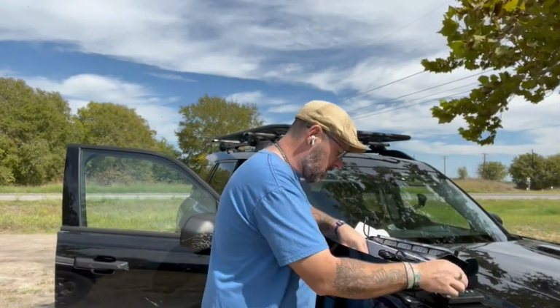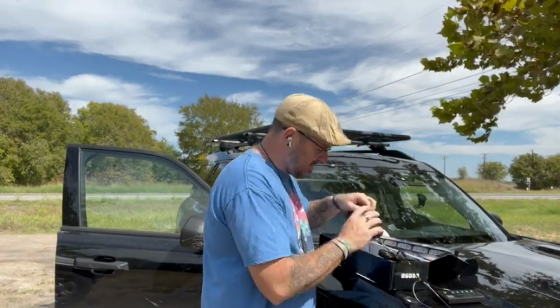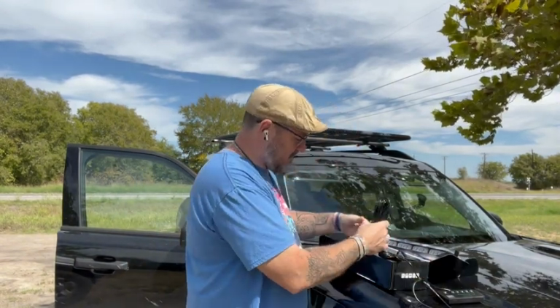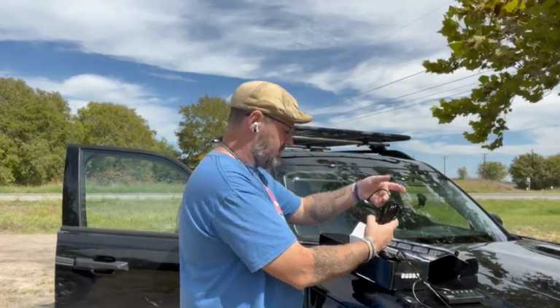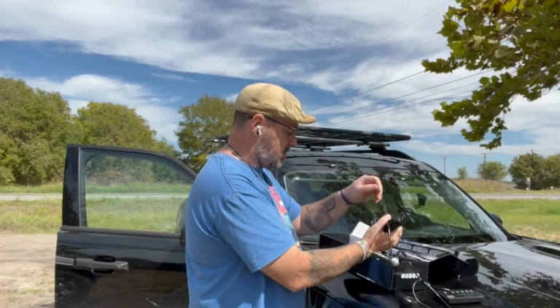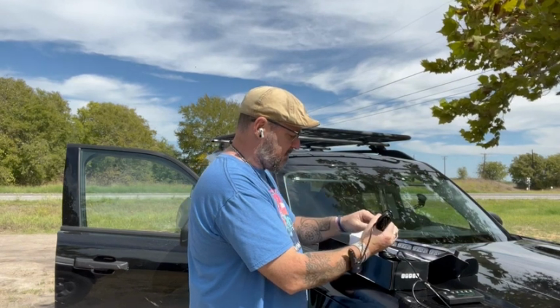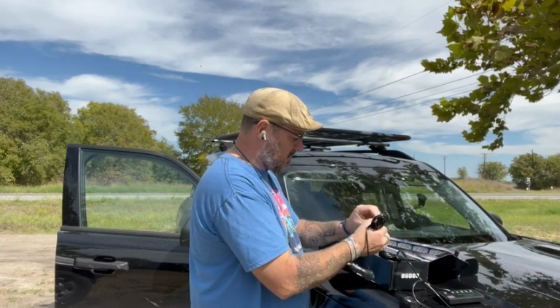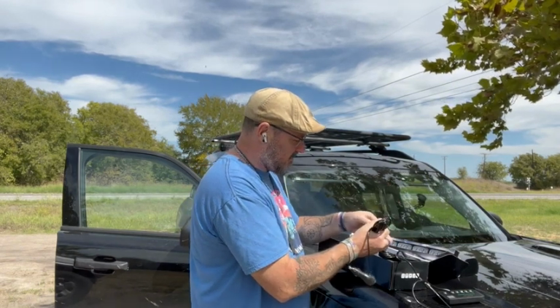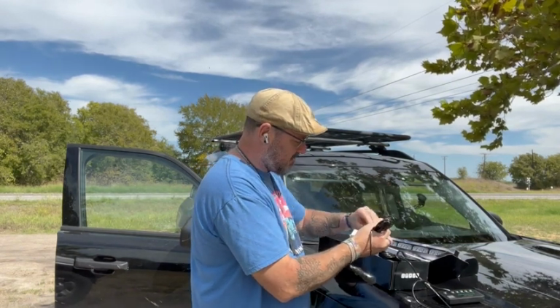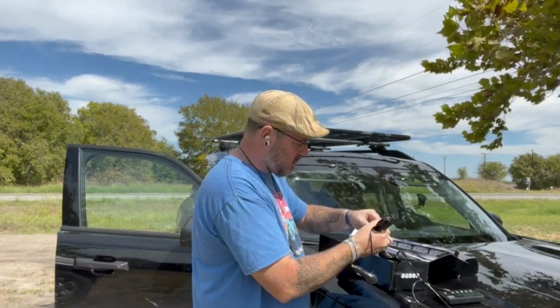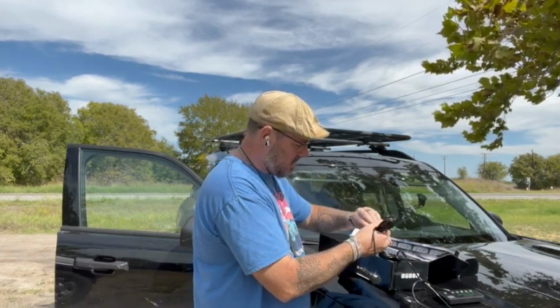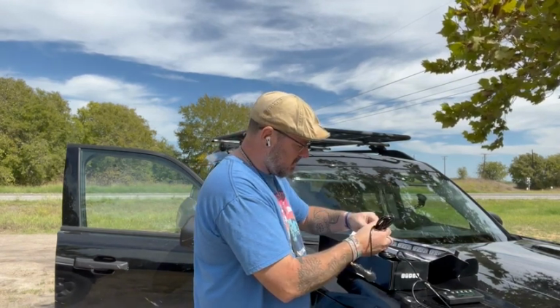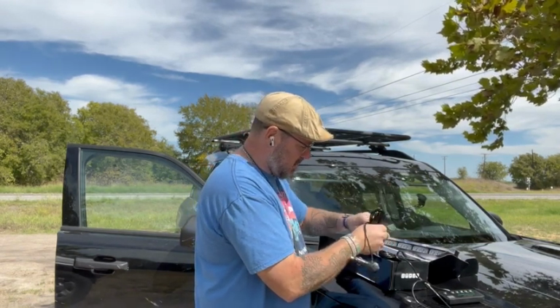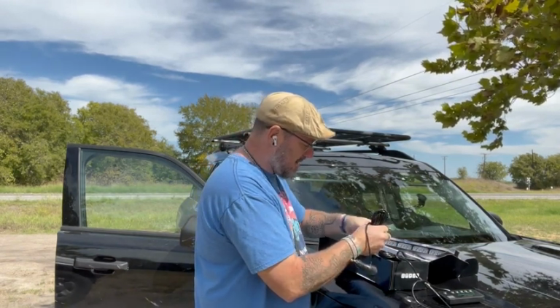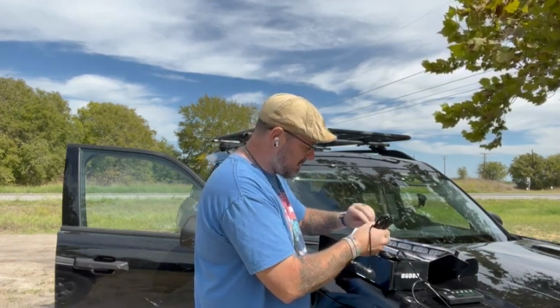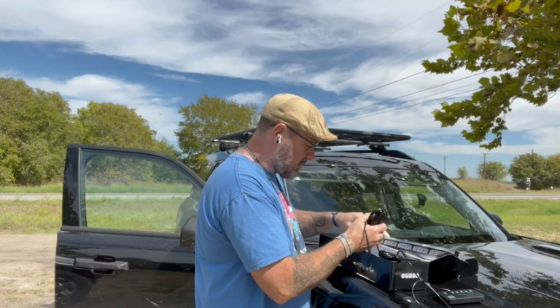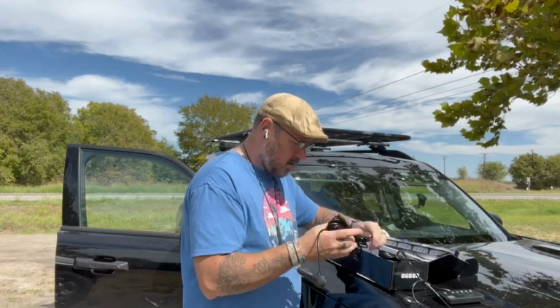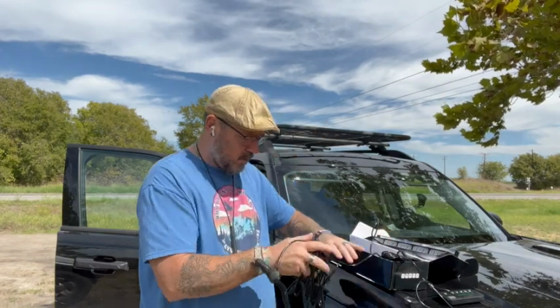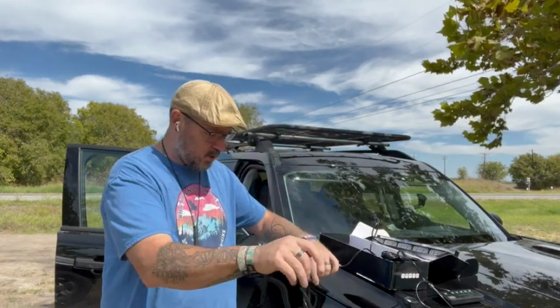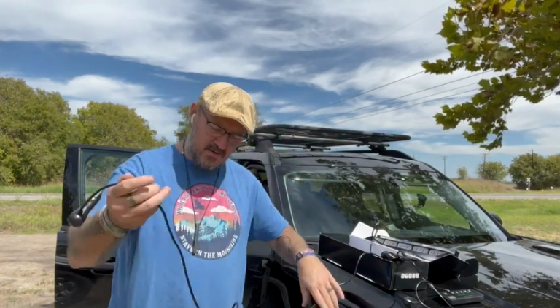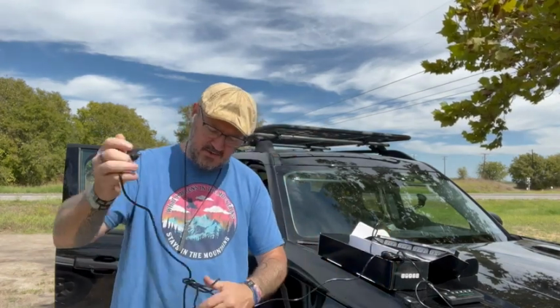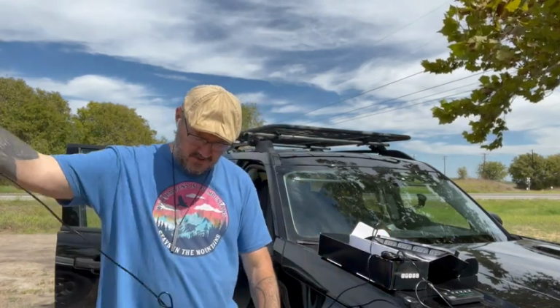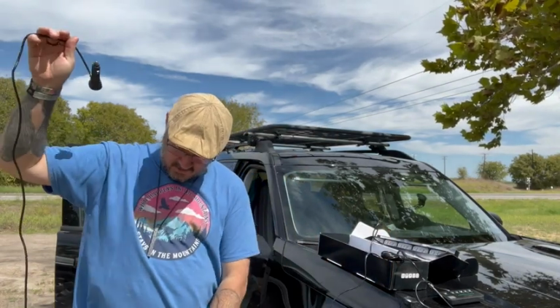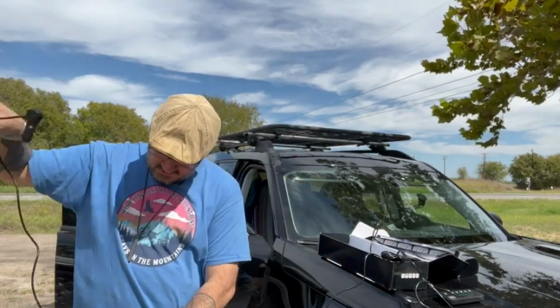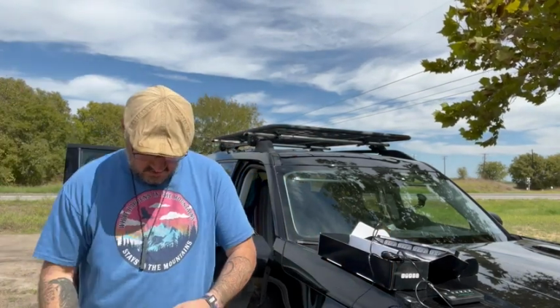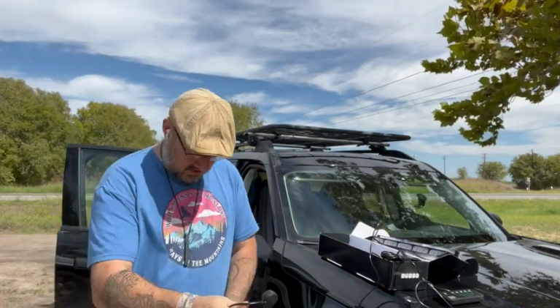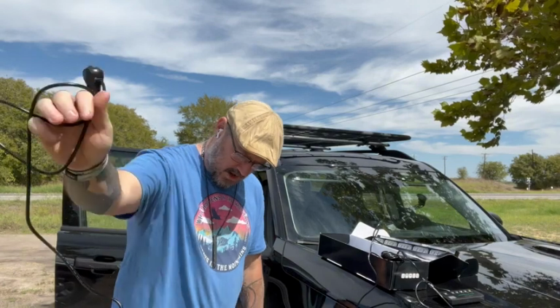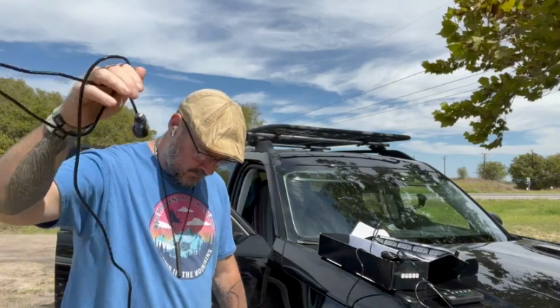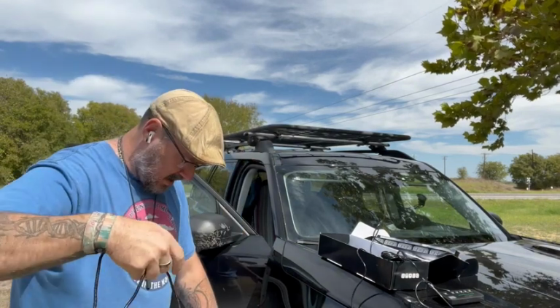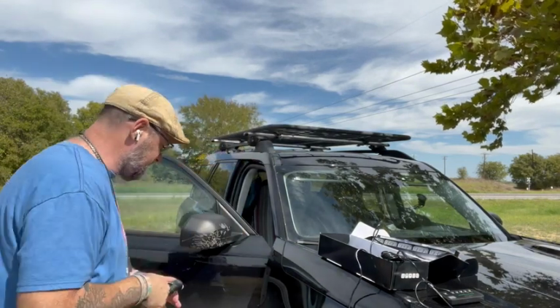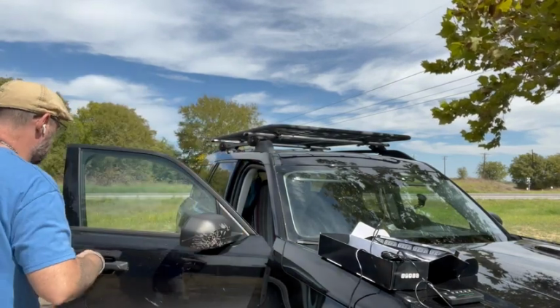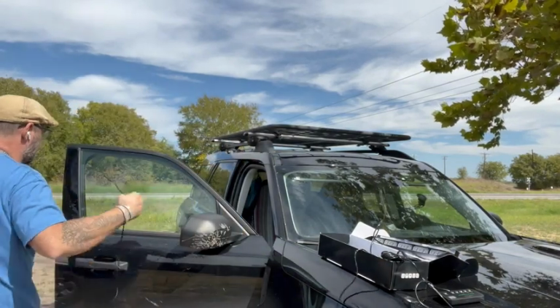The power cord itself gives you about 12 feet of power cord, so you've got plenty of cord to run these wherever you need to in your vehicle. Let's get this unwrapped and get these plugged in real quick.